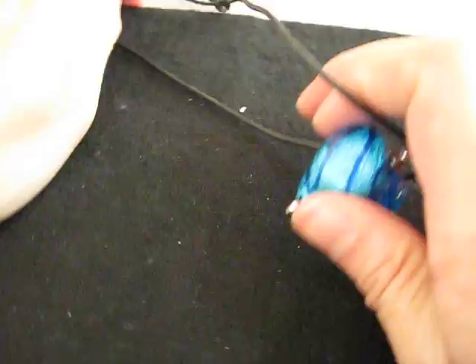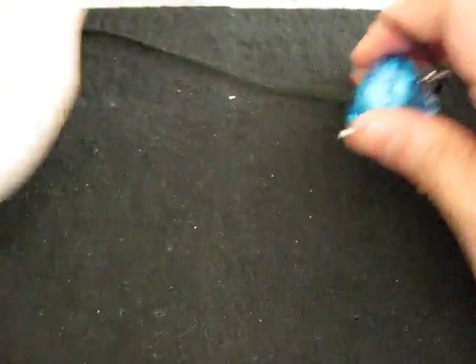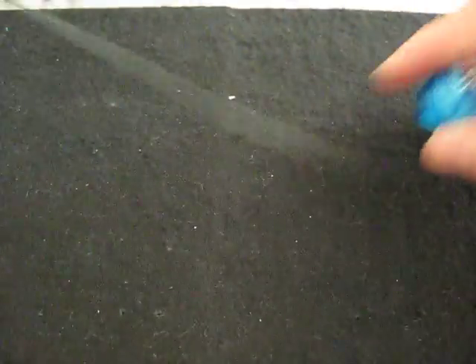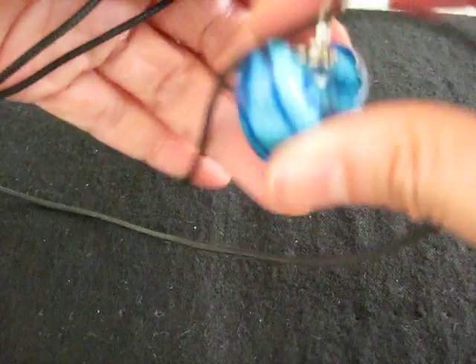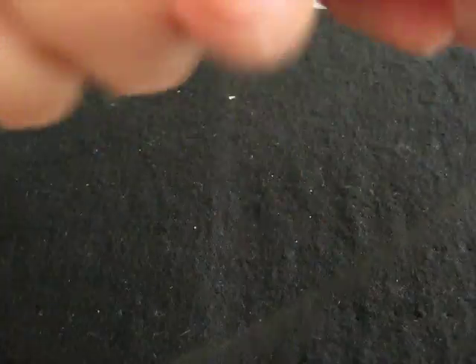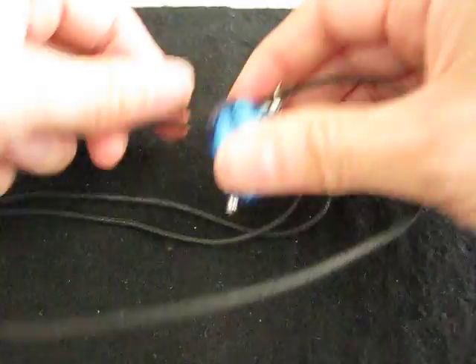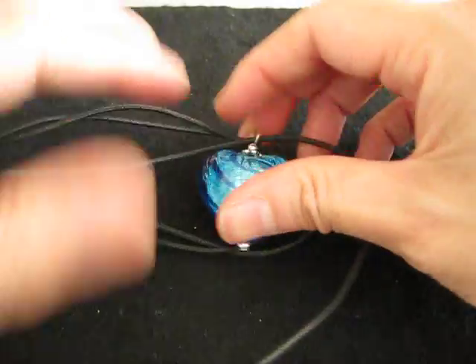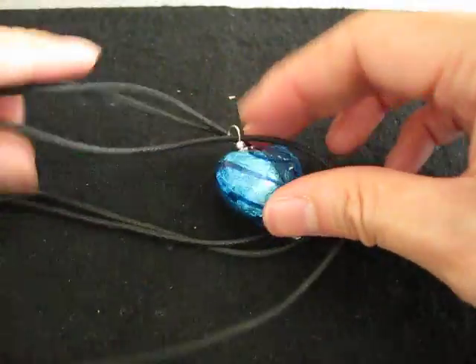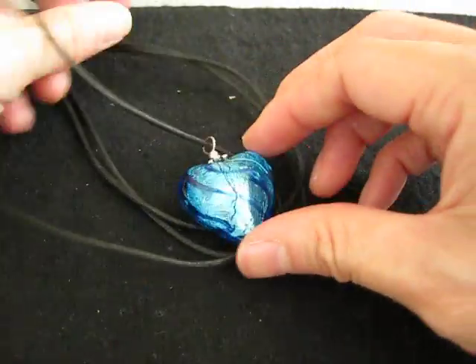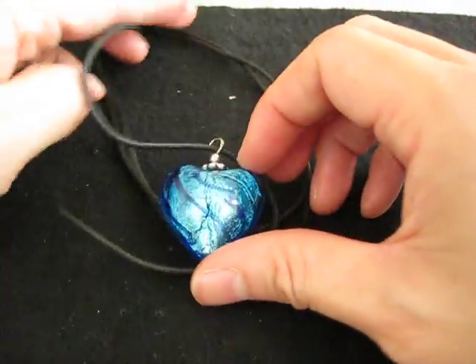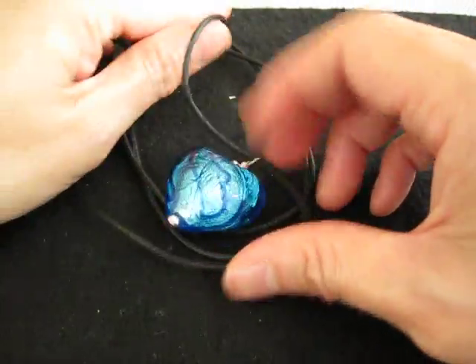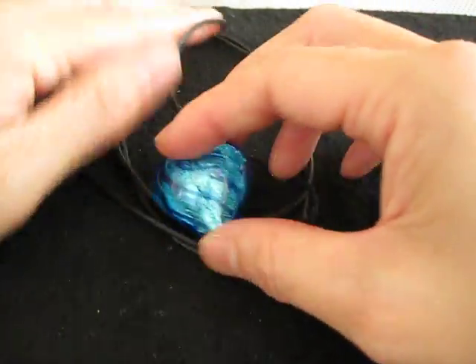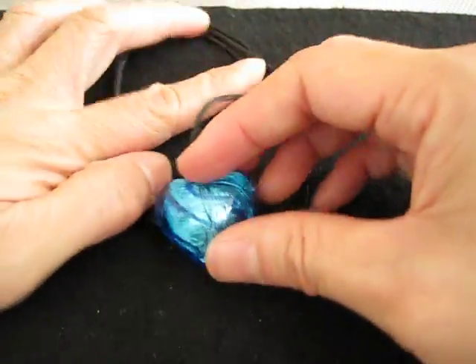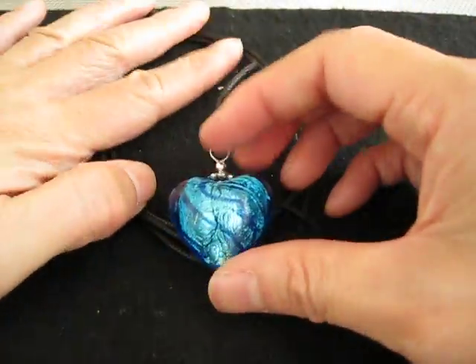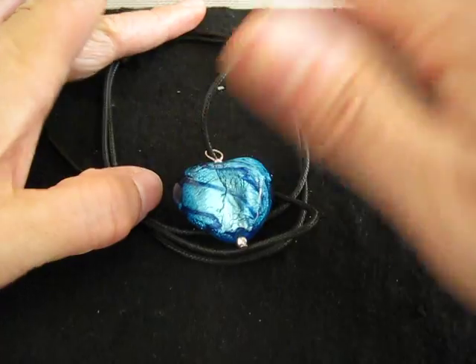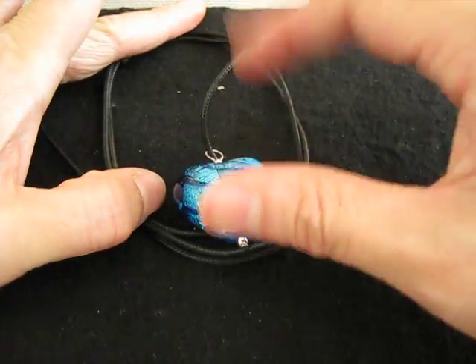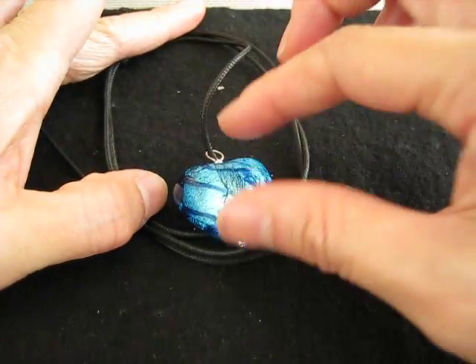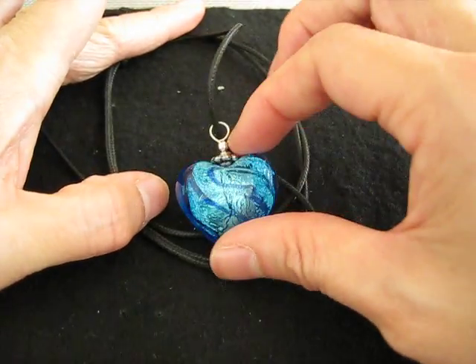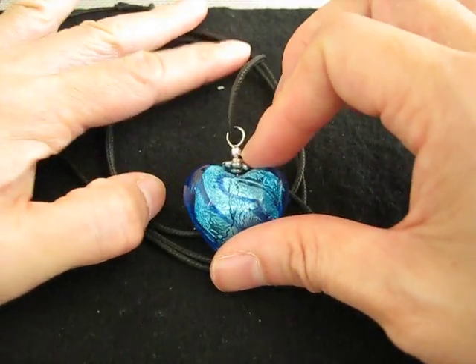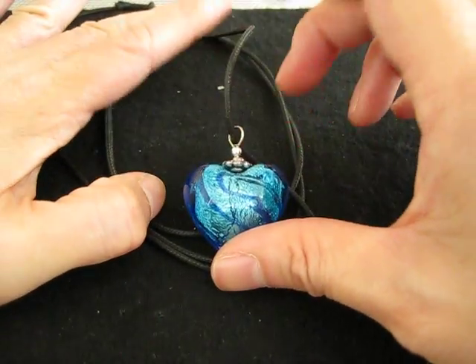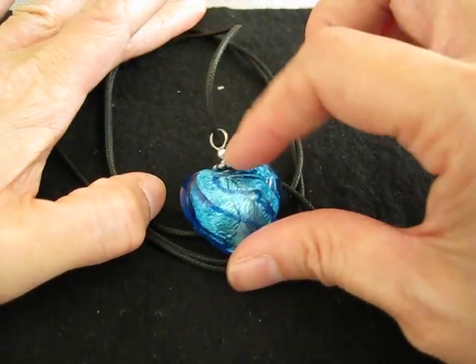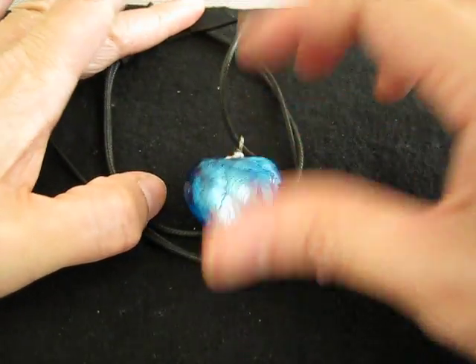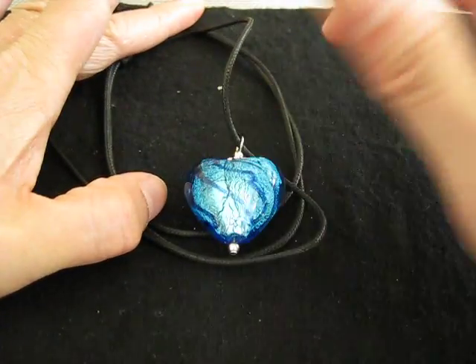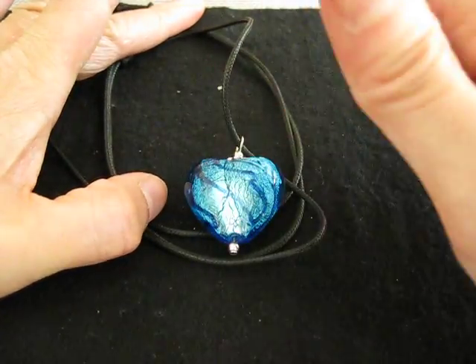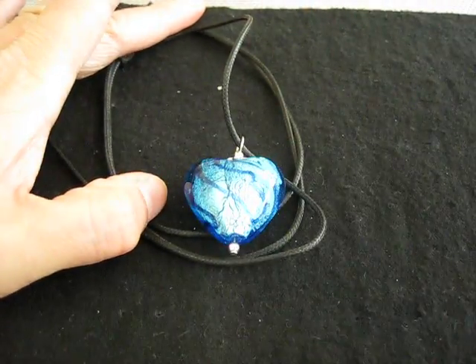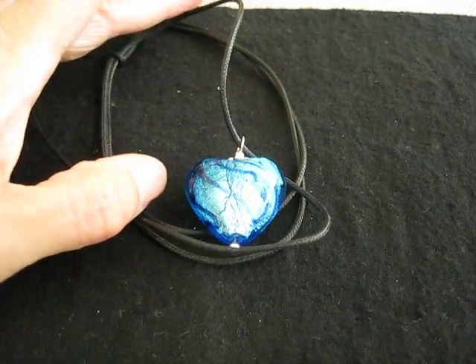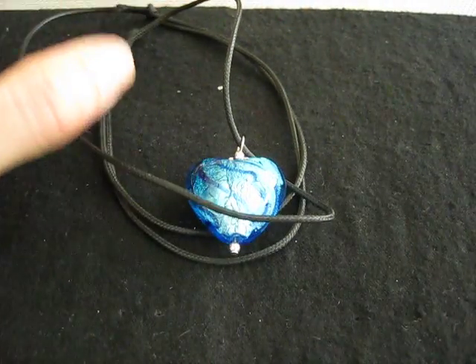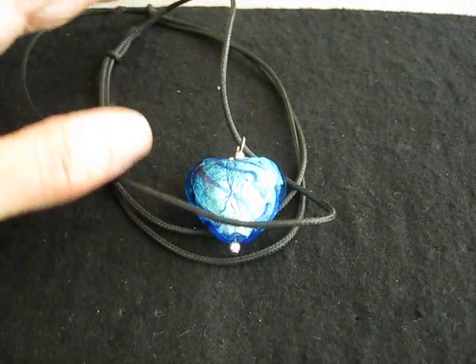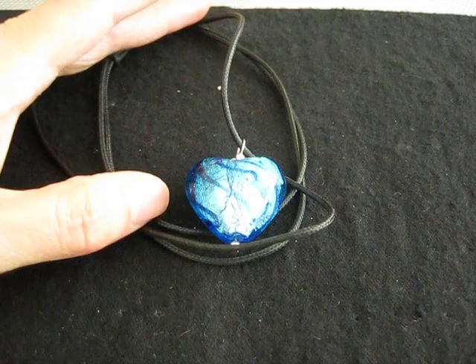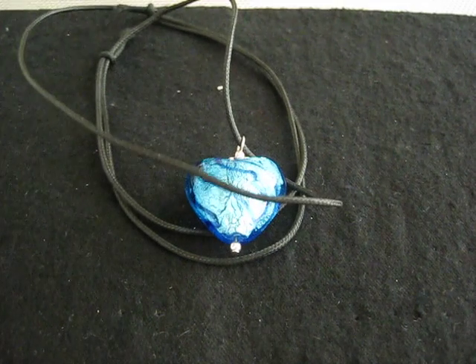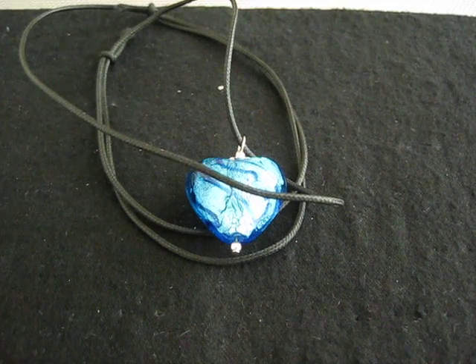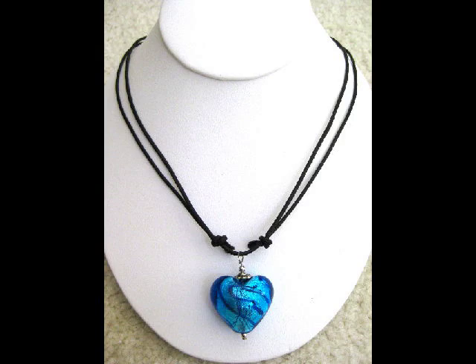It's really simple to make, isn't it? So there you go — we've made a pendant as well as an adjustable necklace.